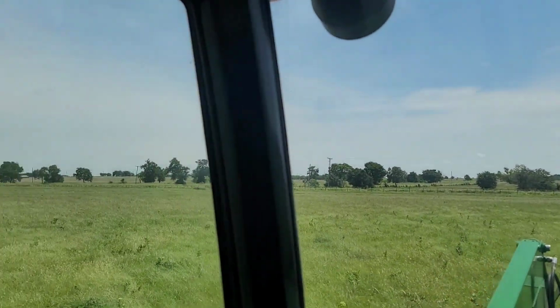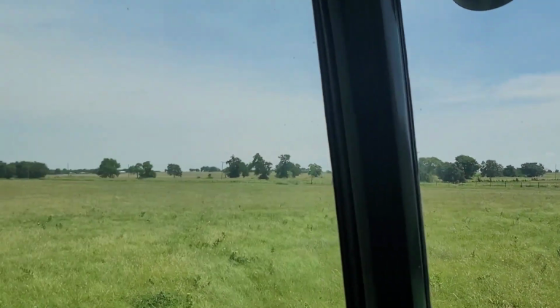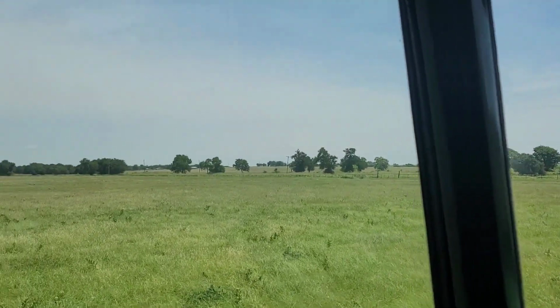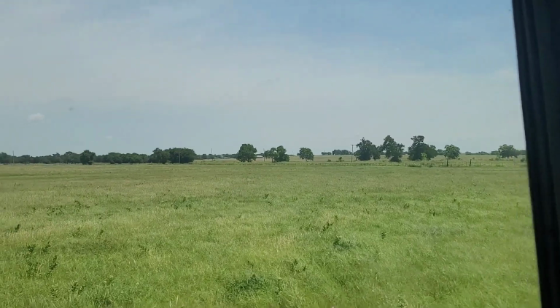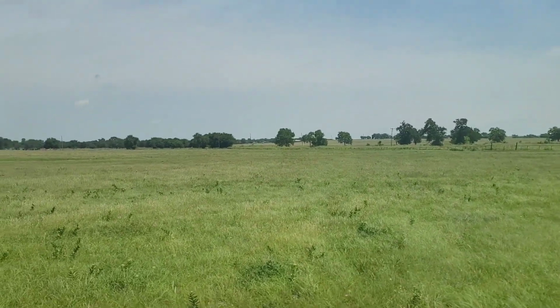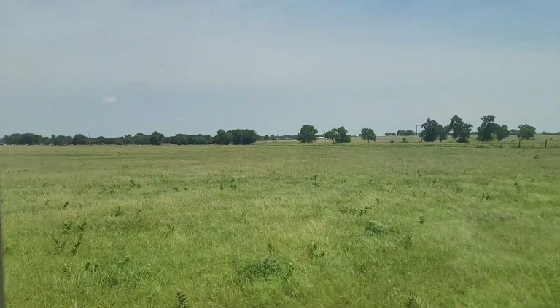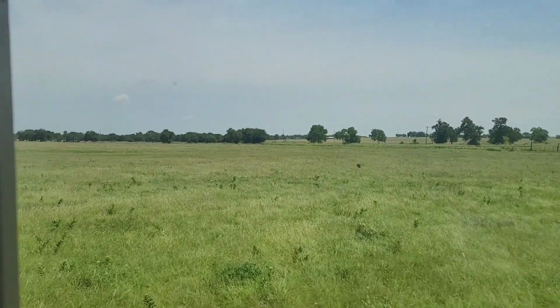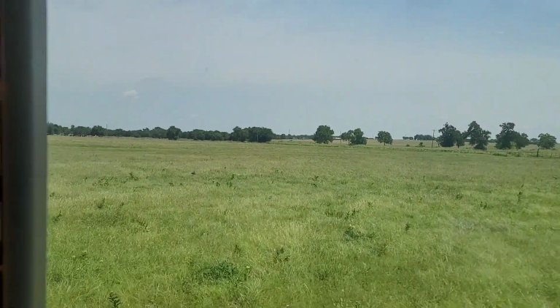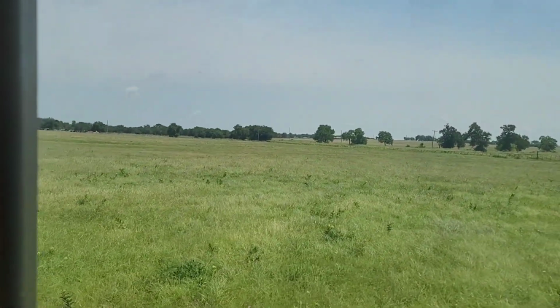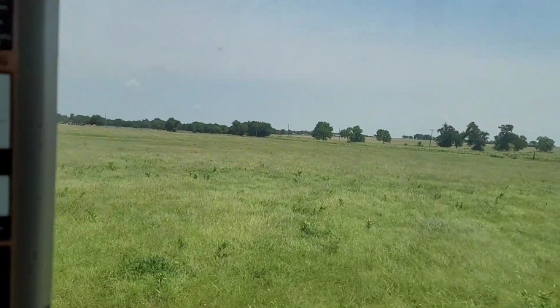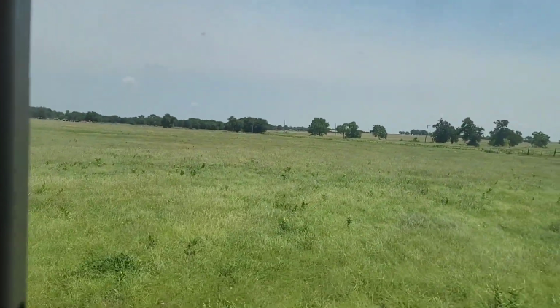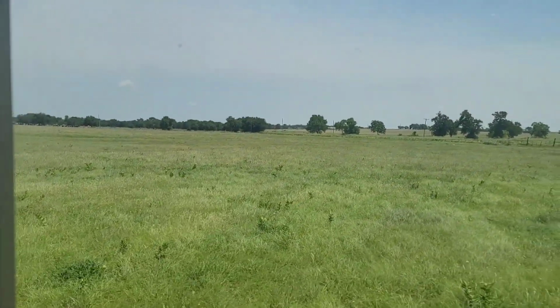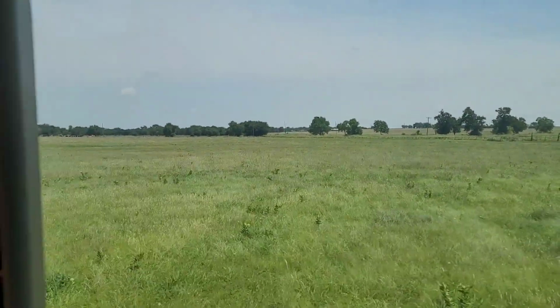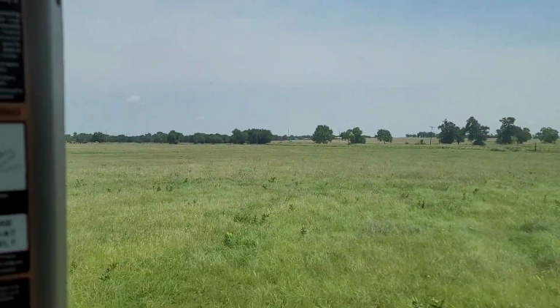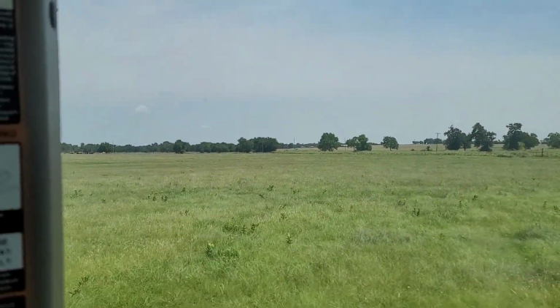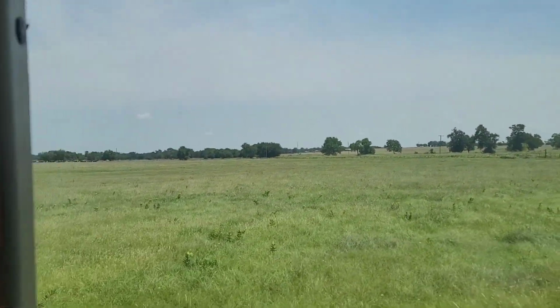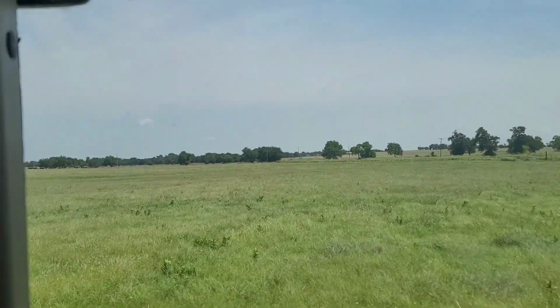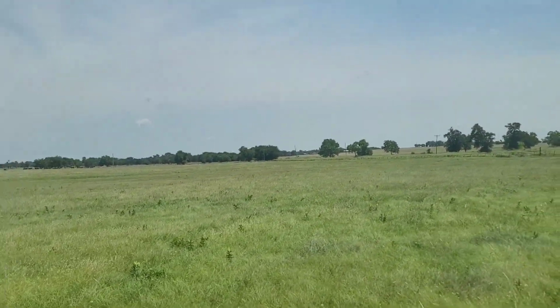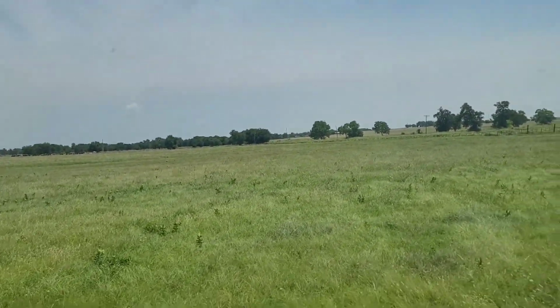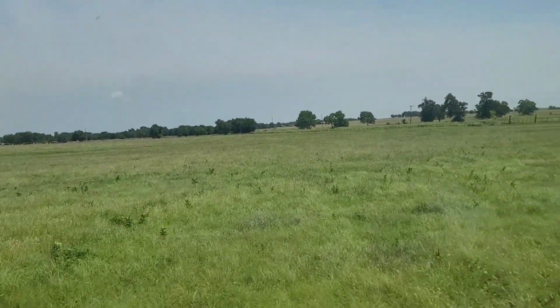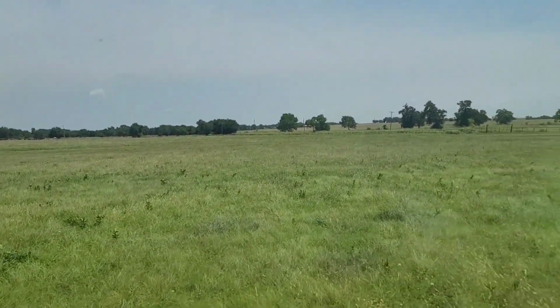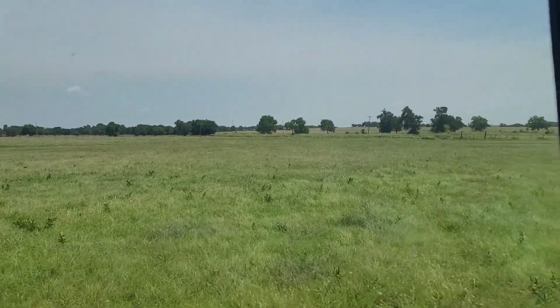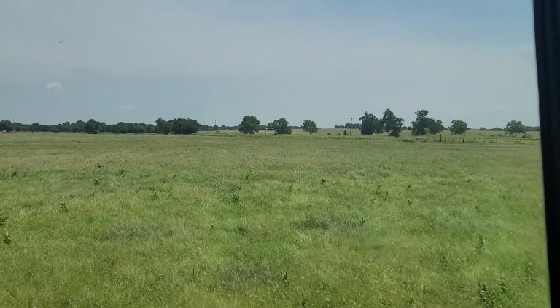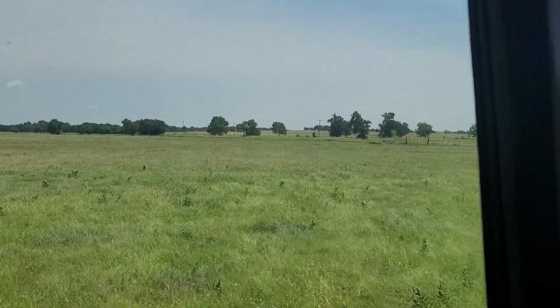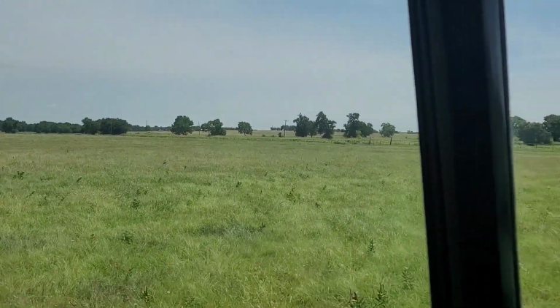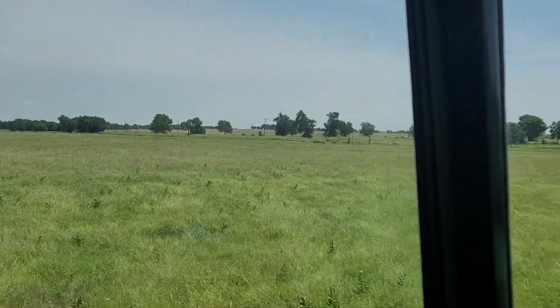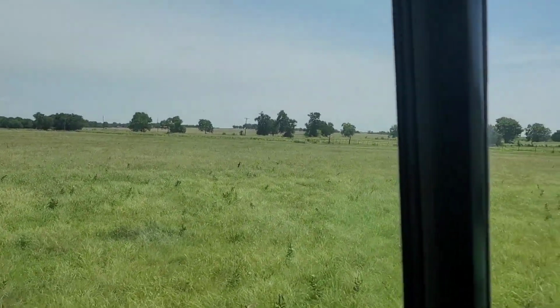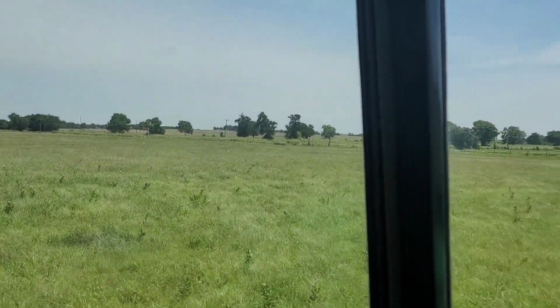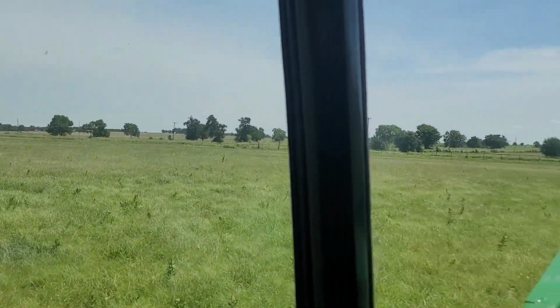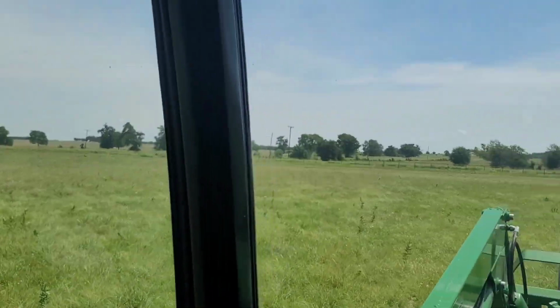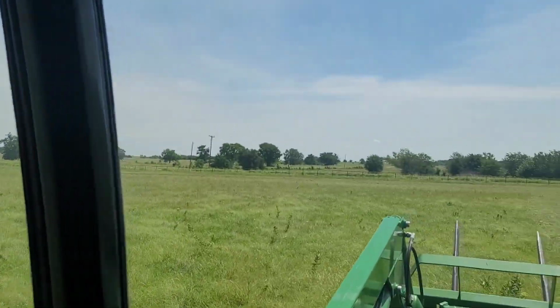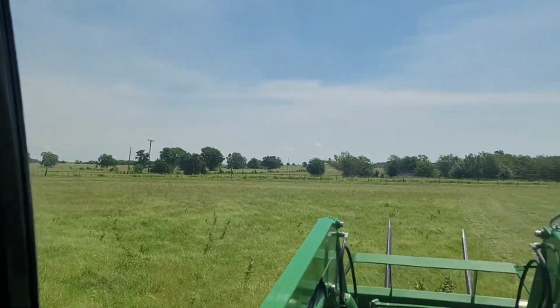Got all of this here to mow, all the way to the tree line. We're getting her done baby. Get her done.